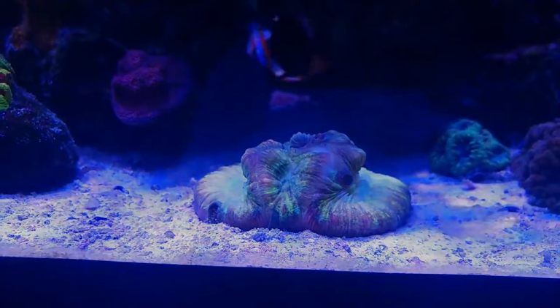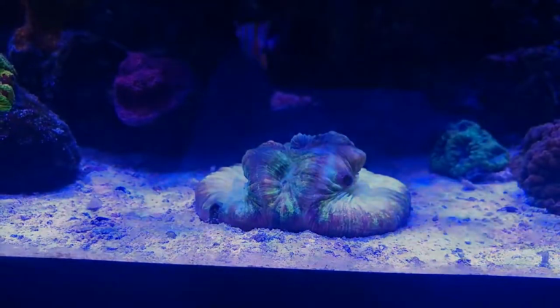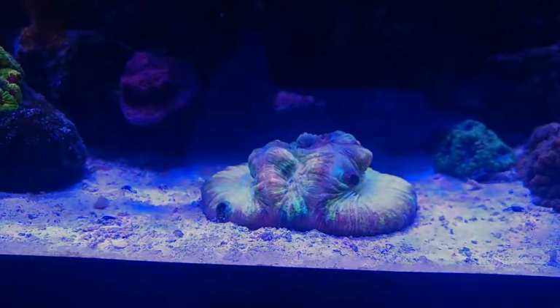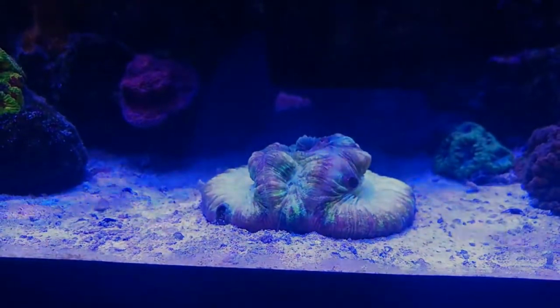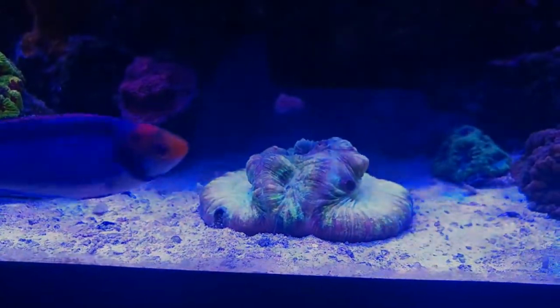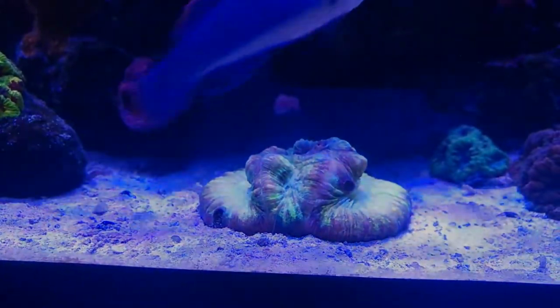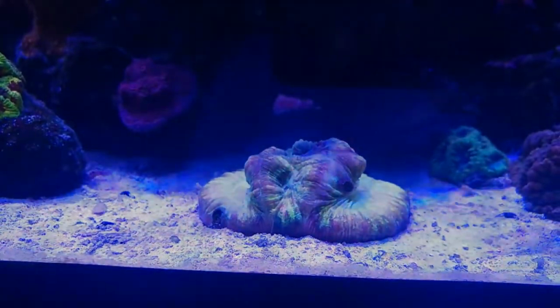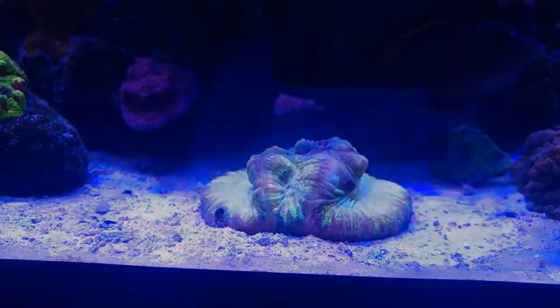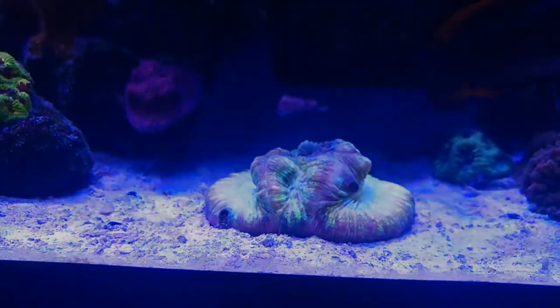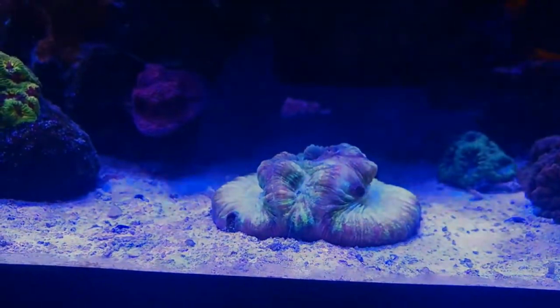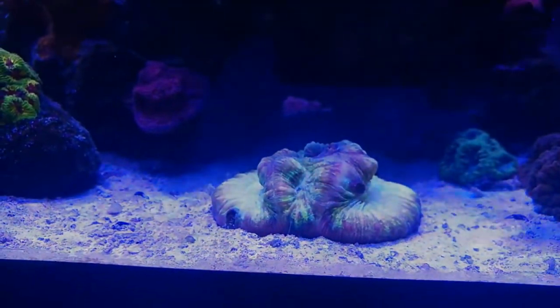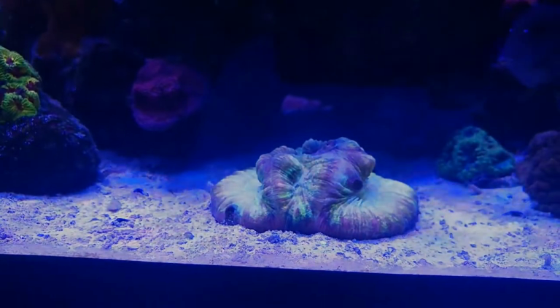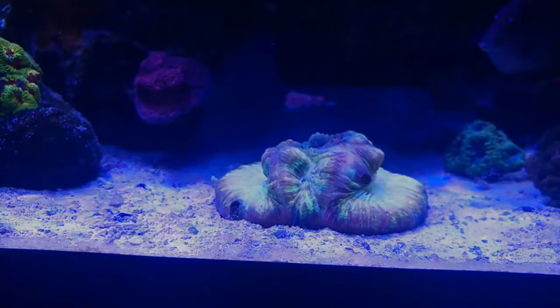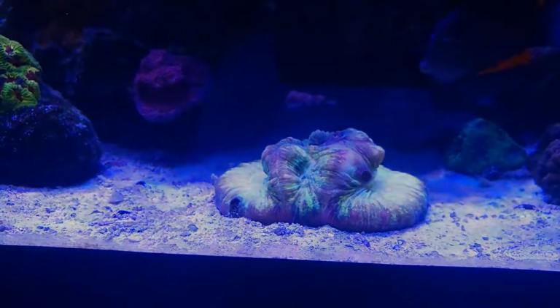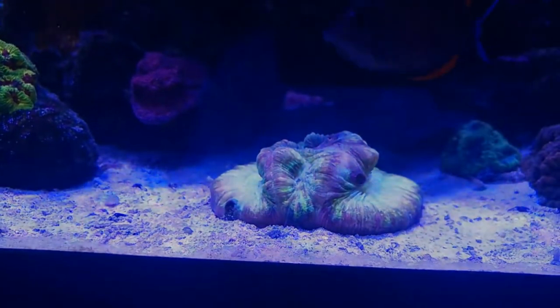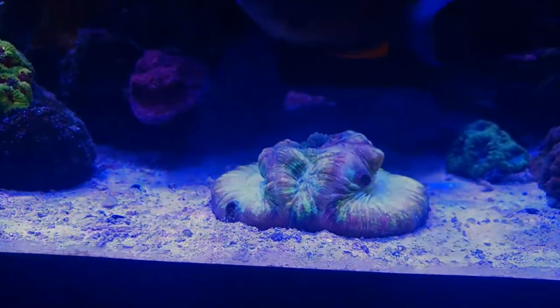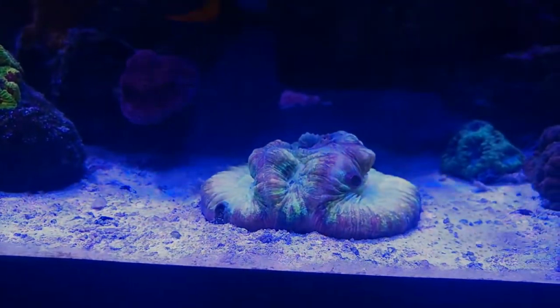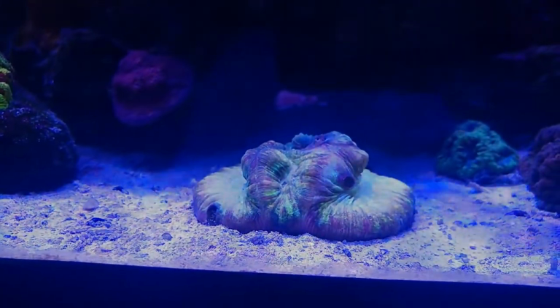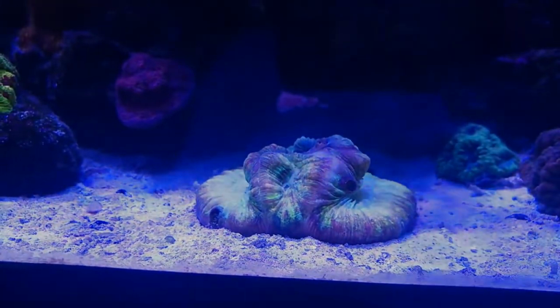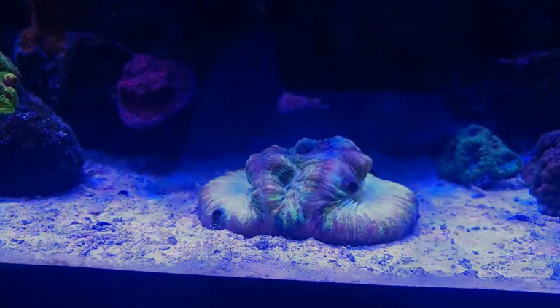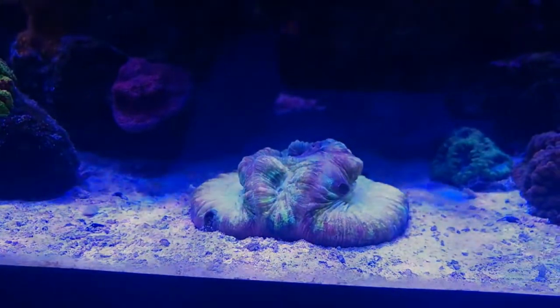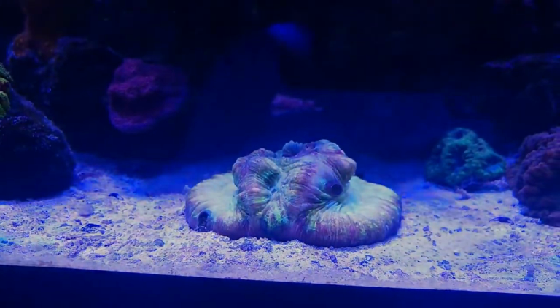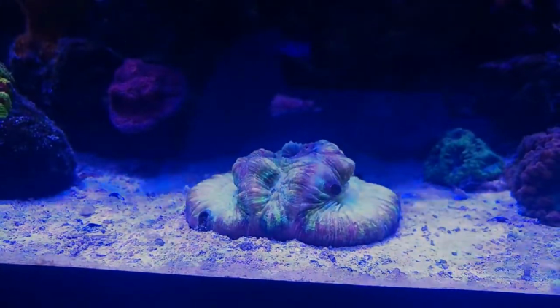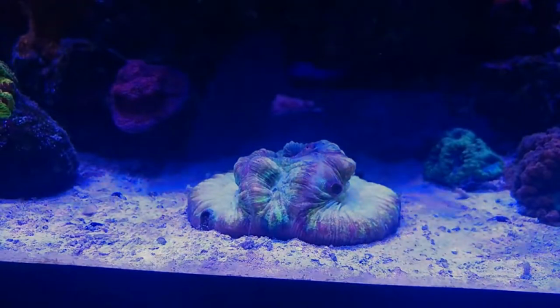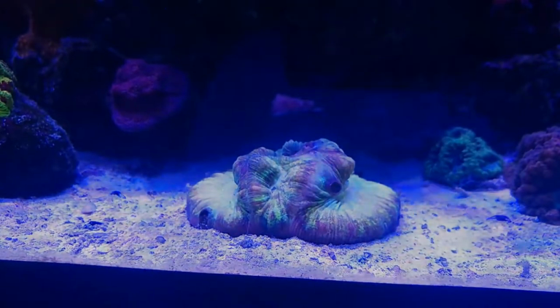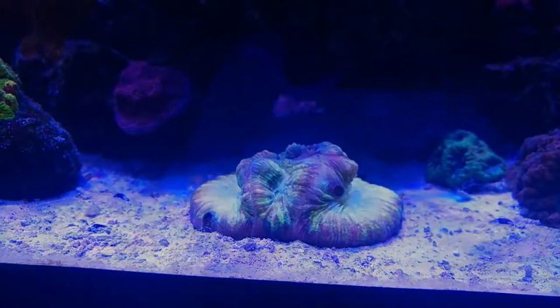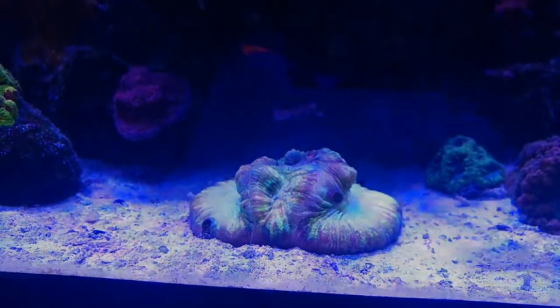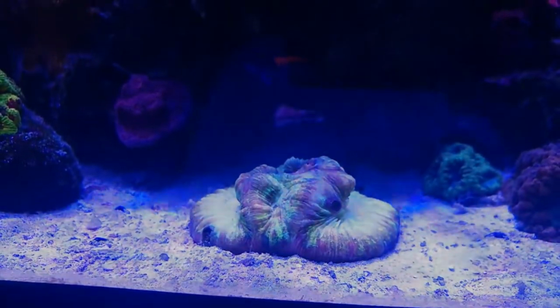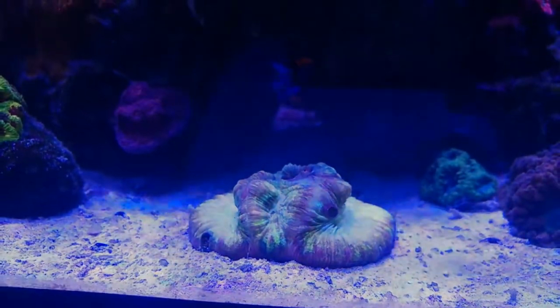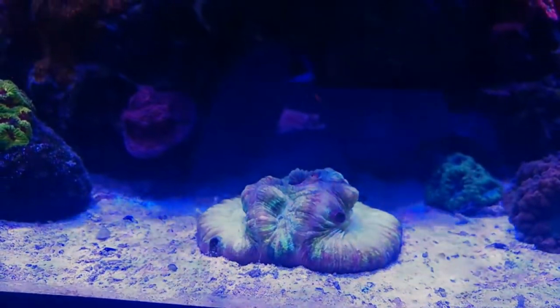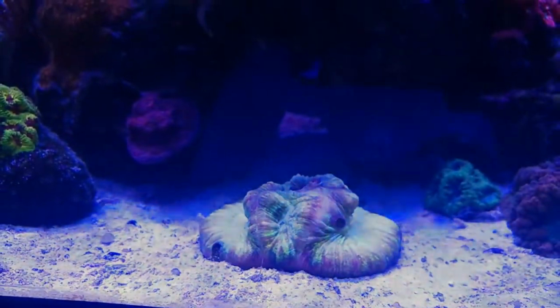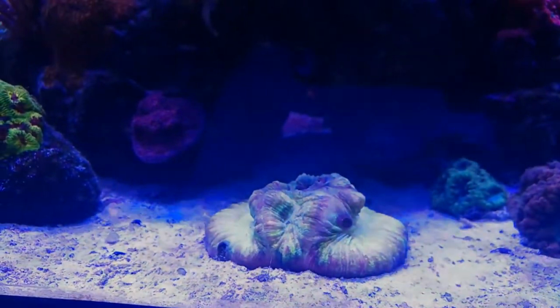Then I'll probably go ahead and try to catch this butterfly over here, get him out of the tank so he can stop nipping on all the coral, and see what we can do to get this guy back in tip-top shape.